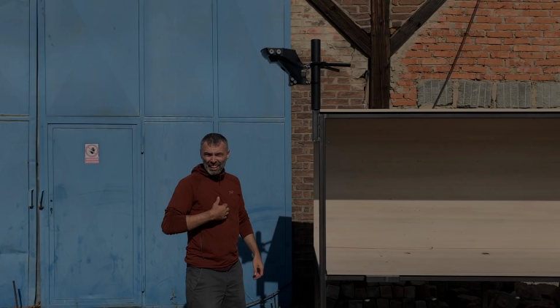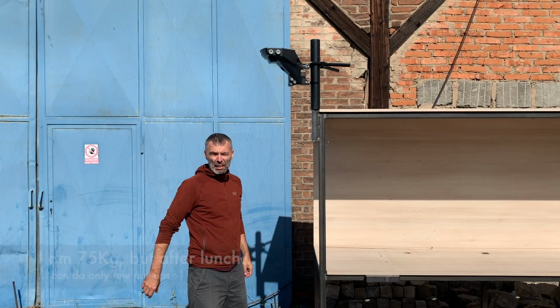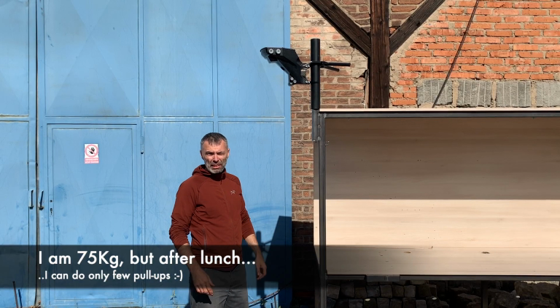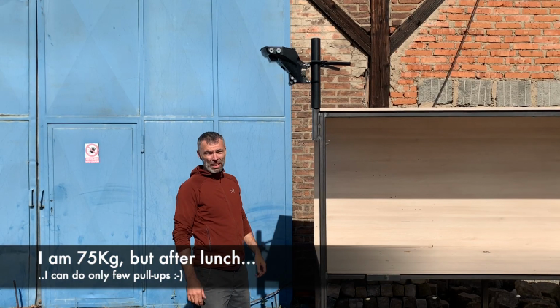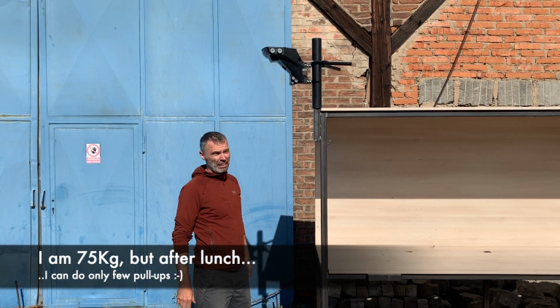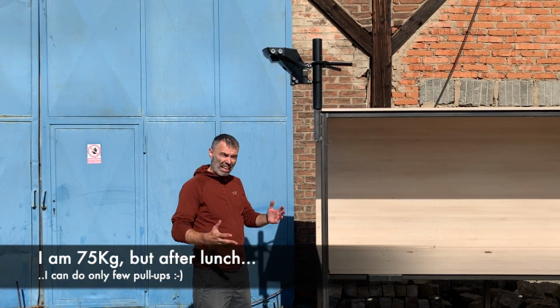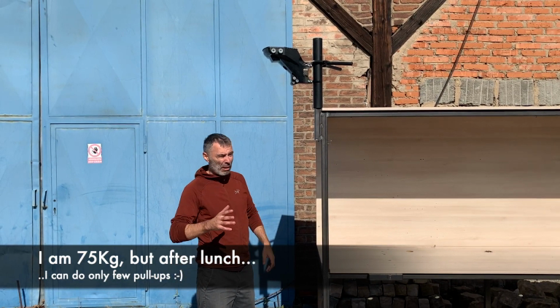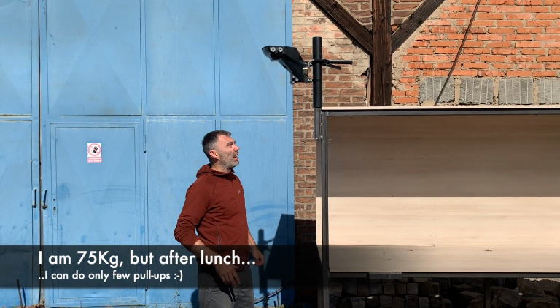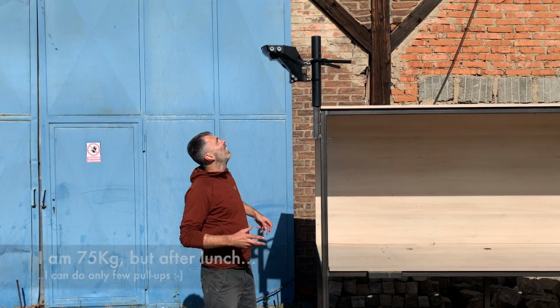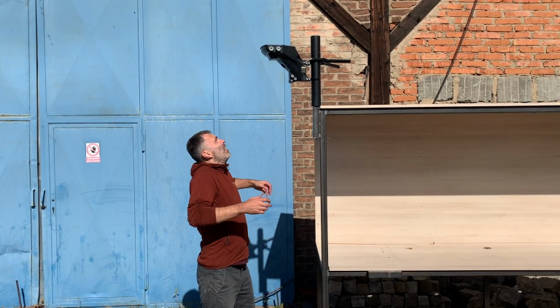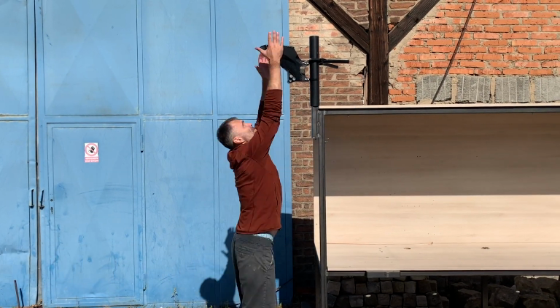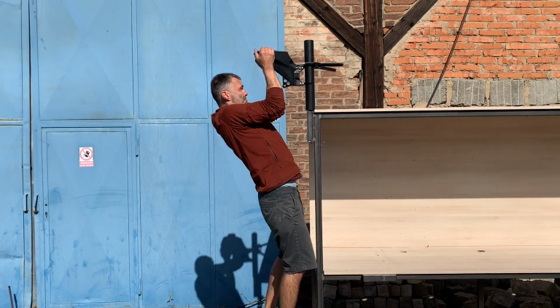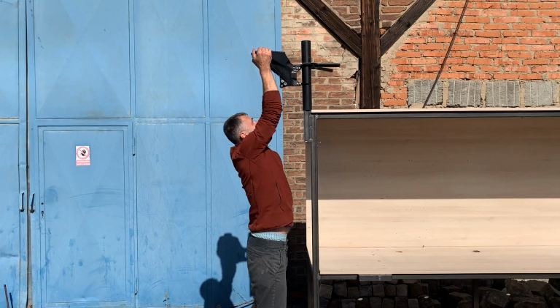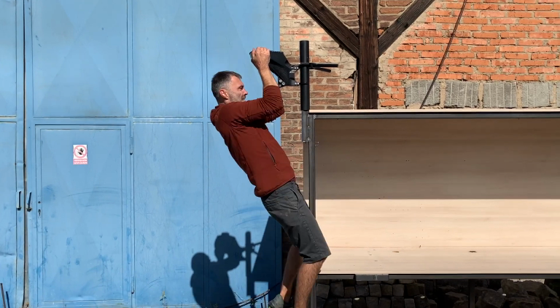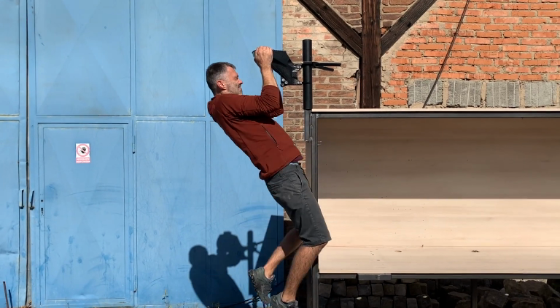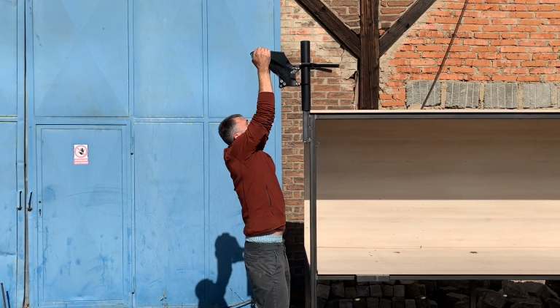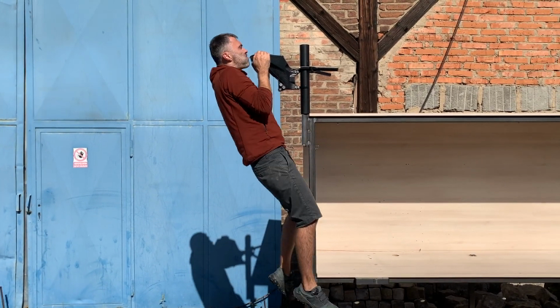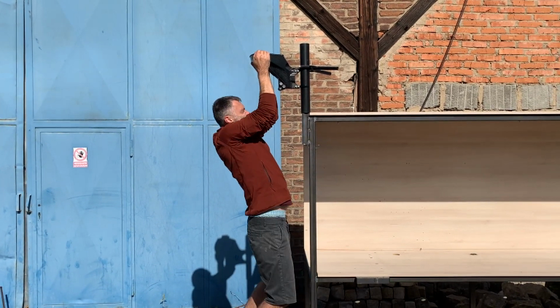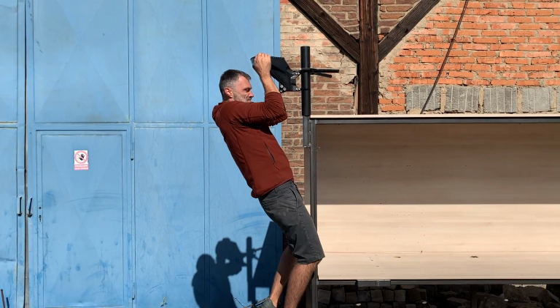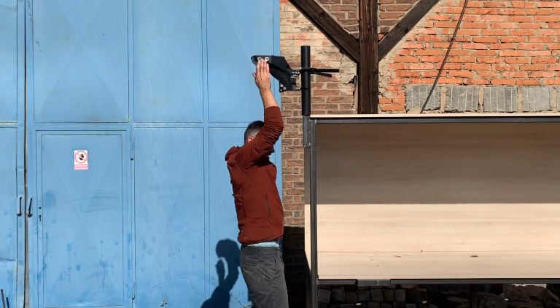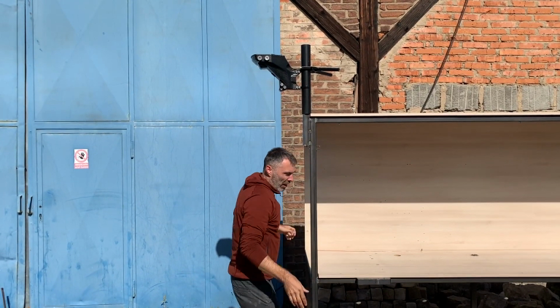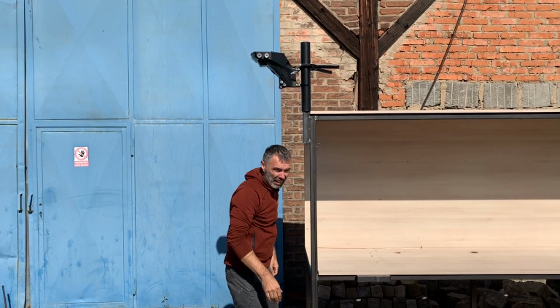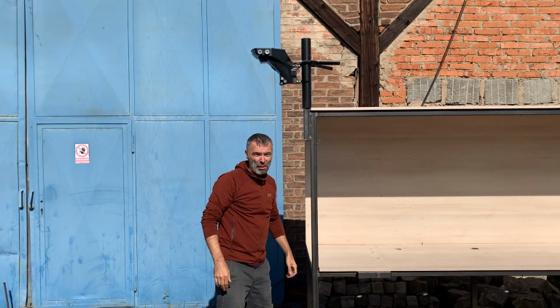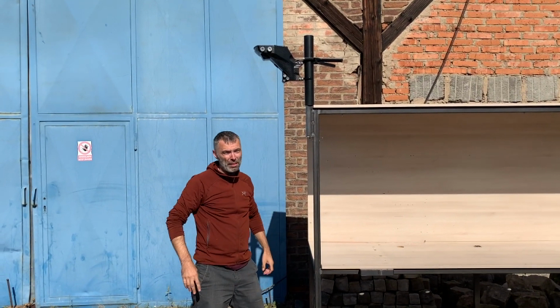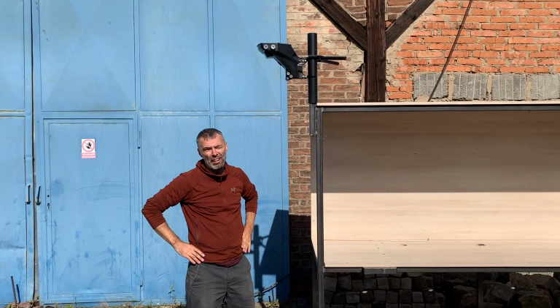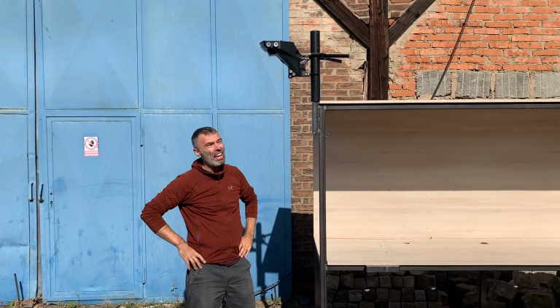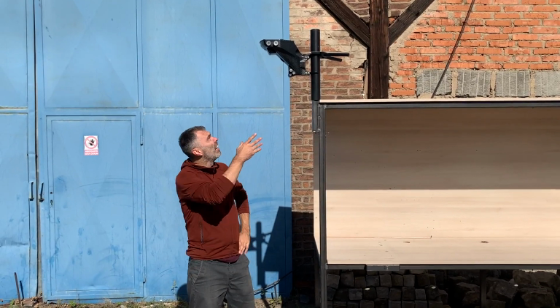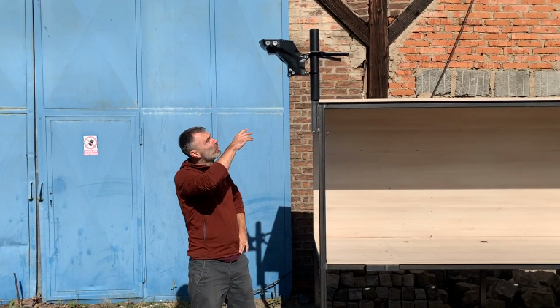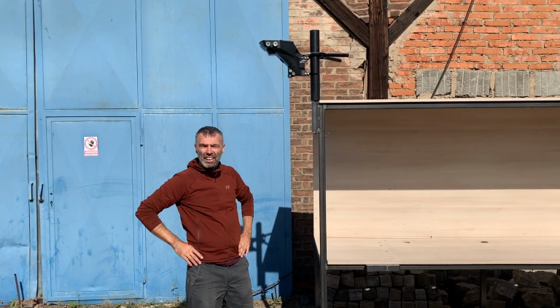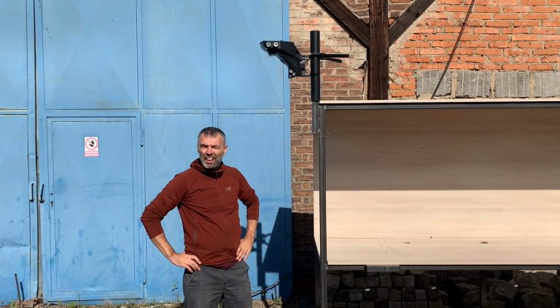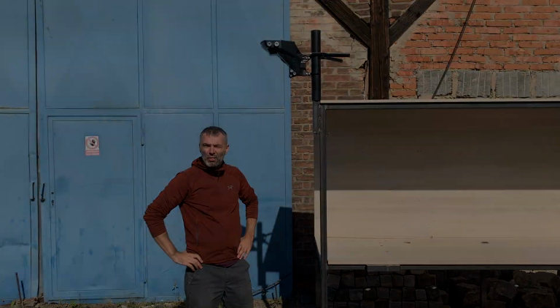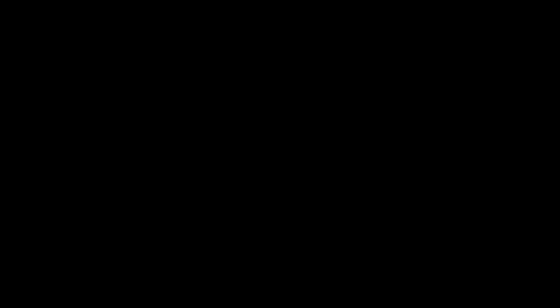I'm 75 kgs, yeah? I'm after lunch. Next time I will be better. Five. And it holds. No cracks, nothing.